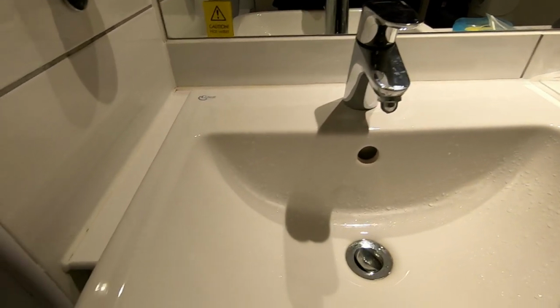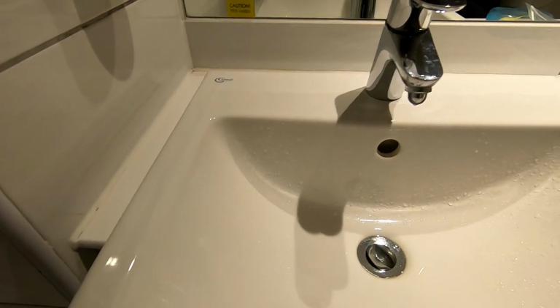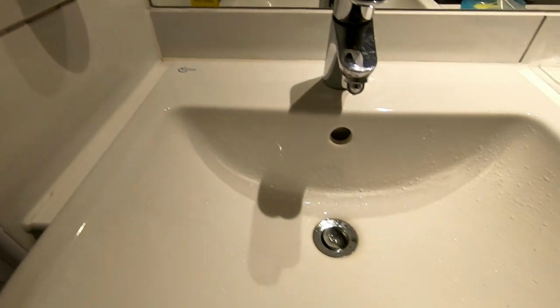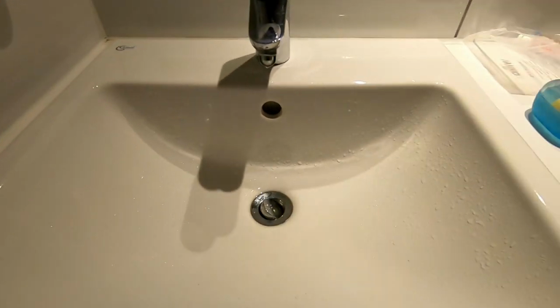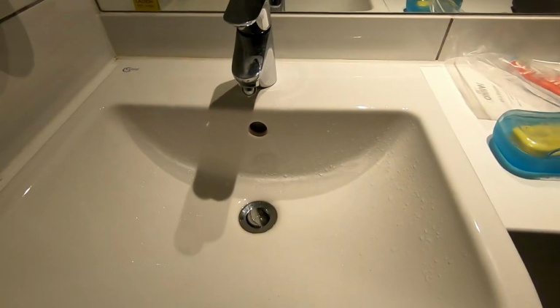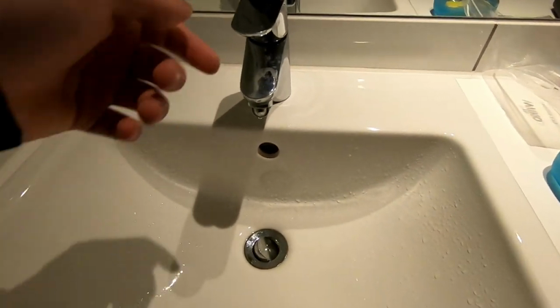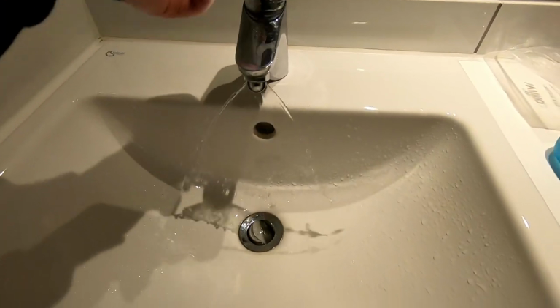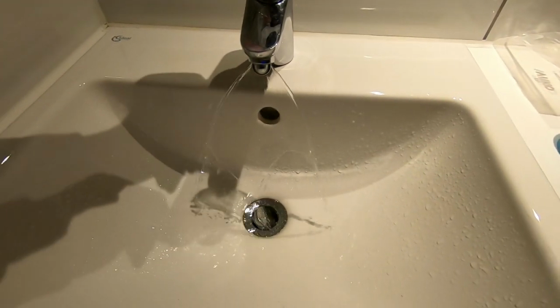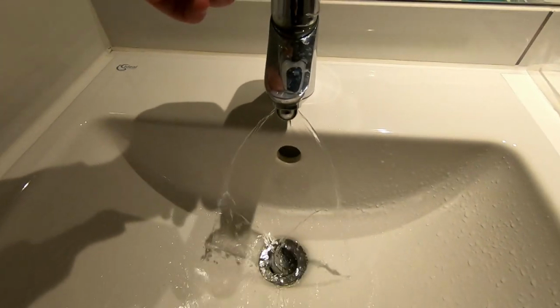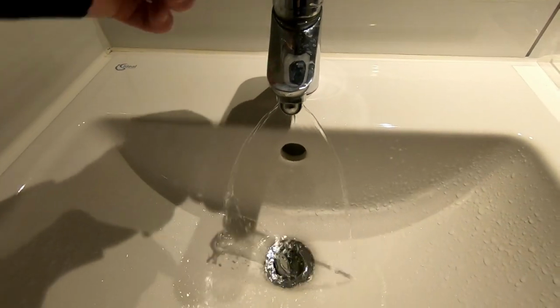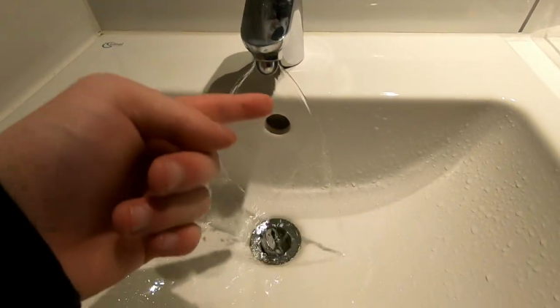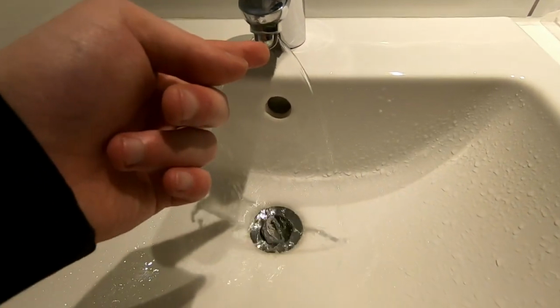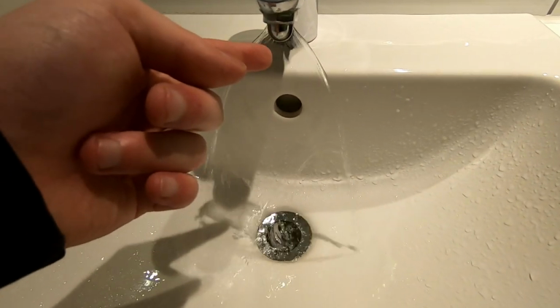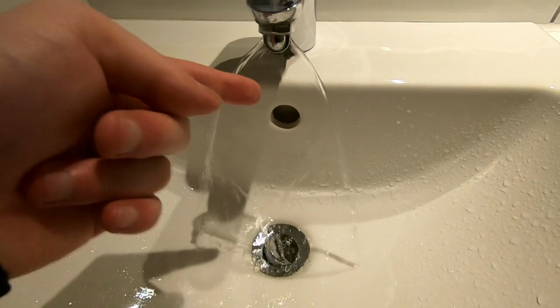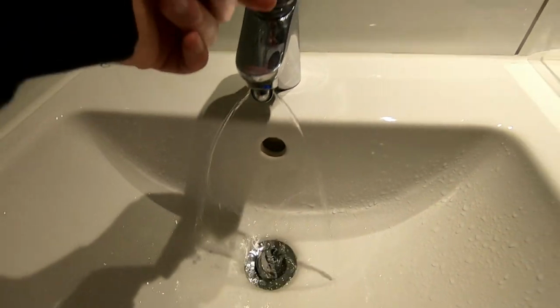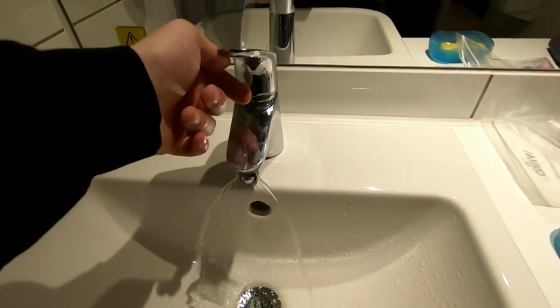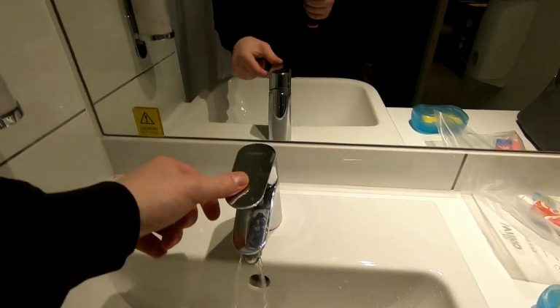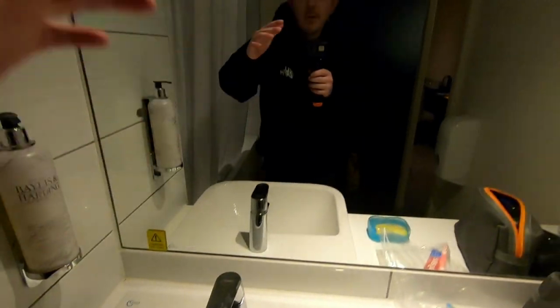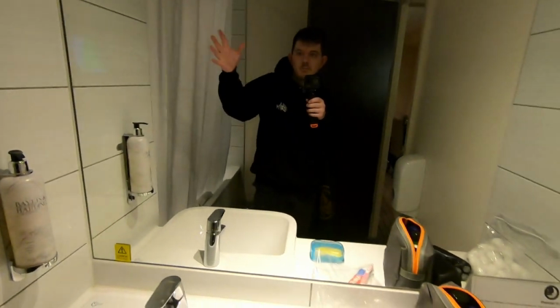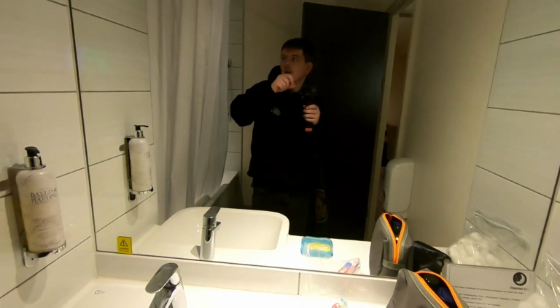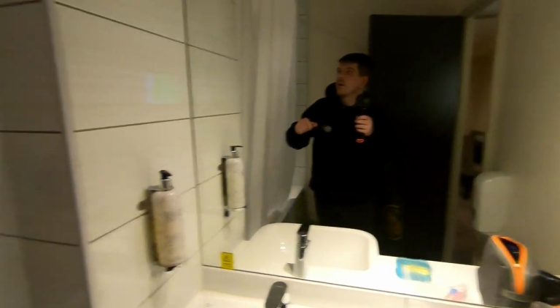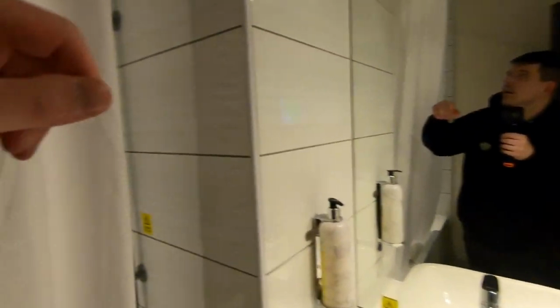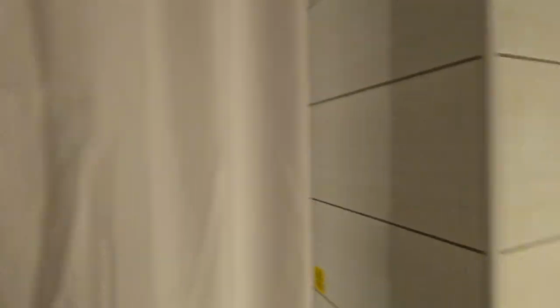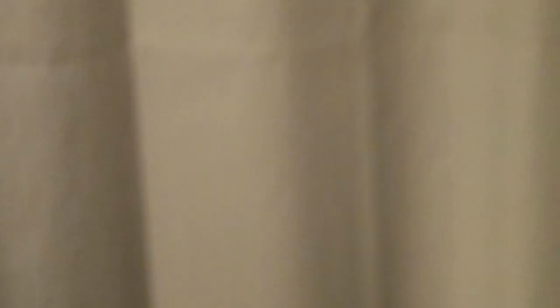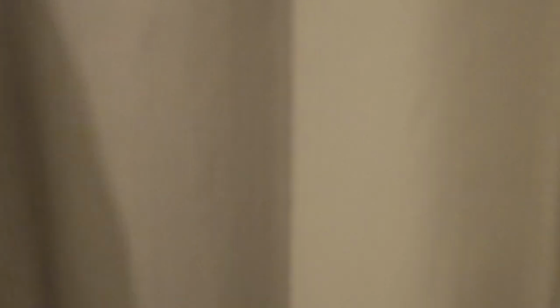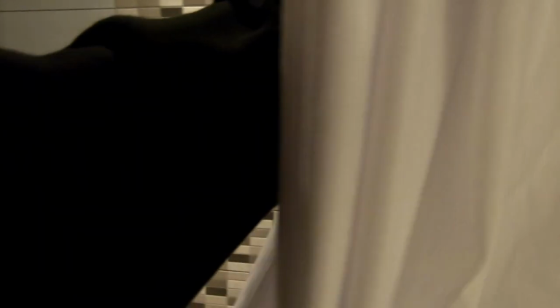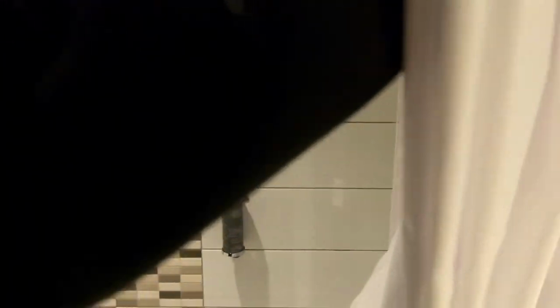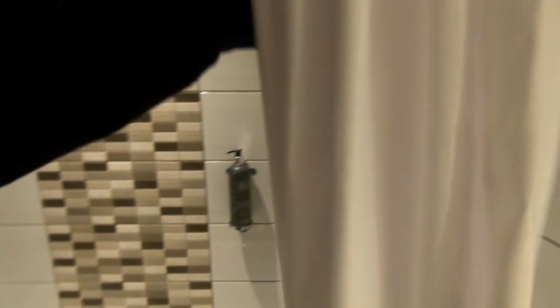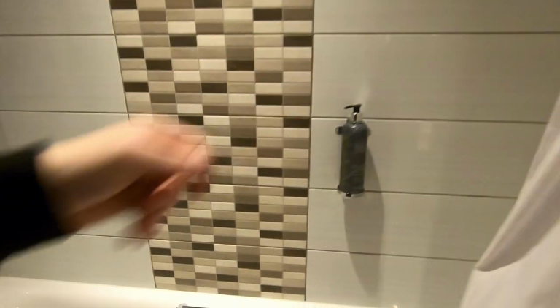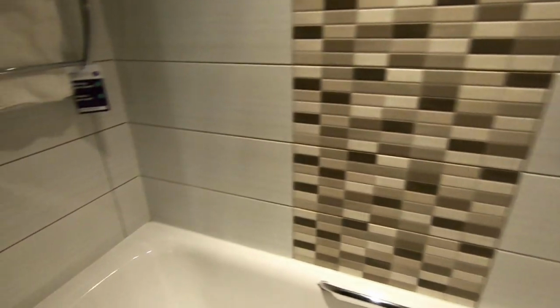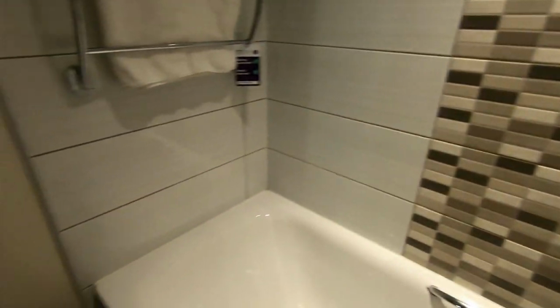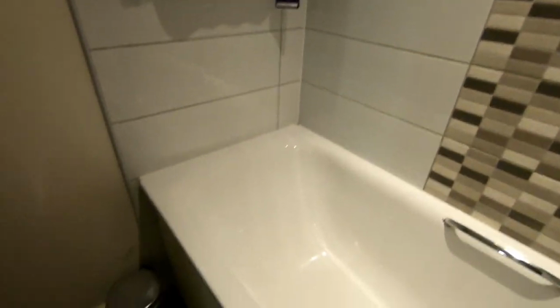It's a bit weird - it does that because it's got a ball shape underneath. It's a bit rubbish. Big nice mirror though, lovely. And here is your bath...